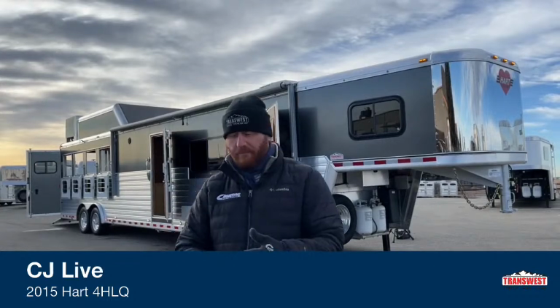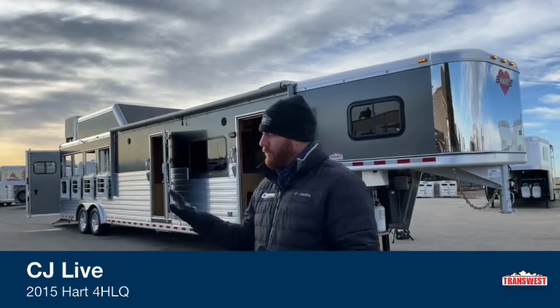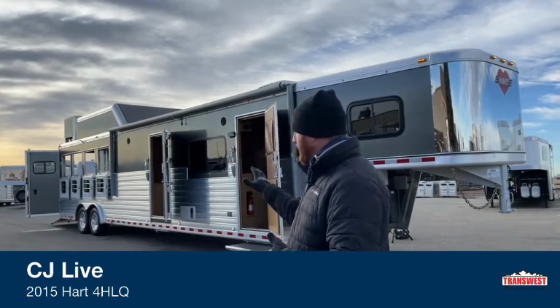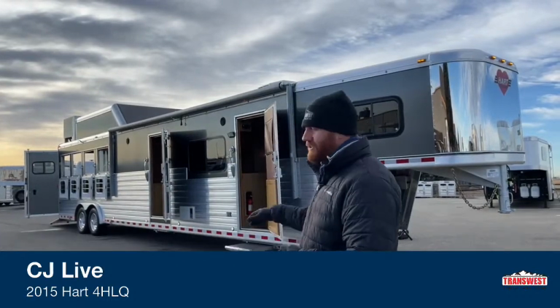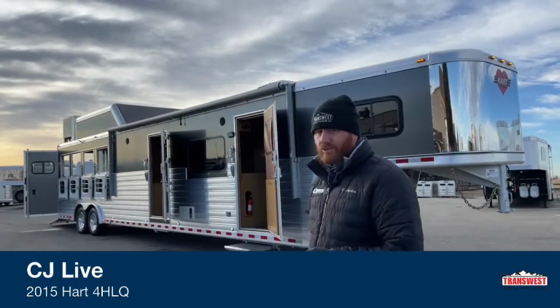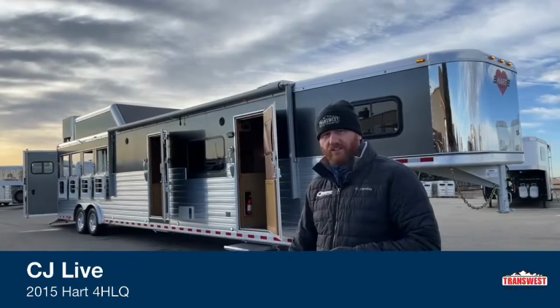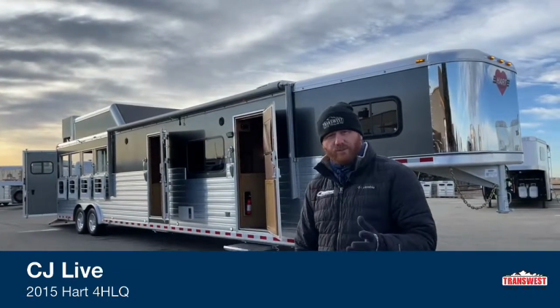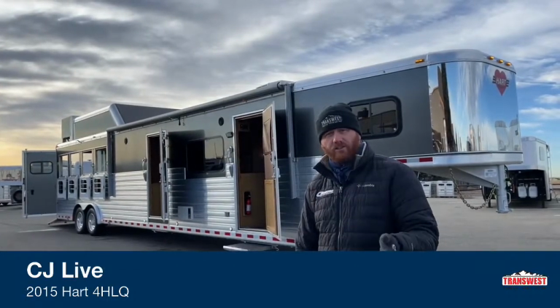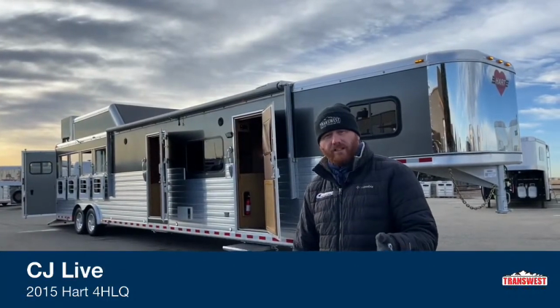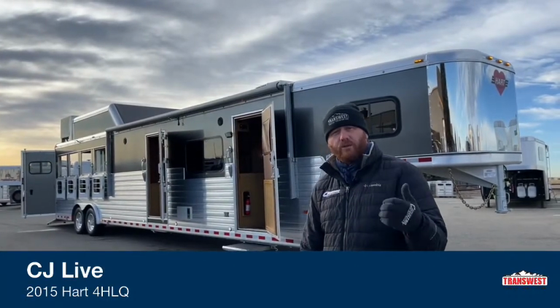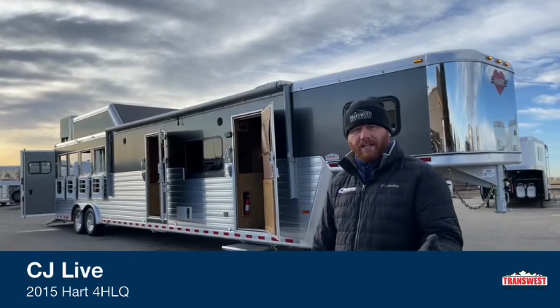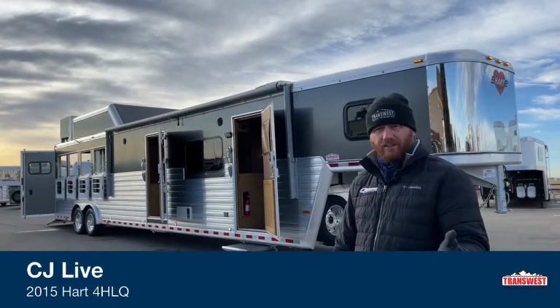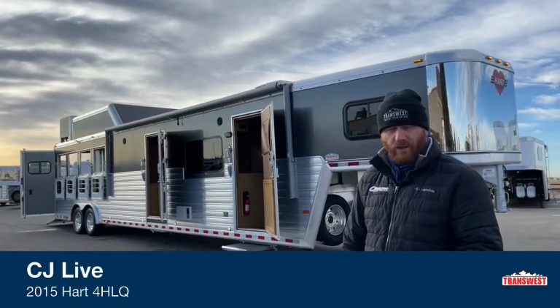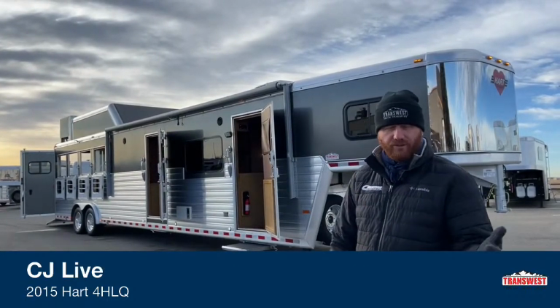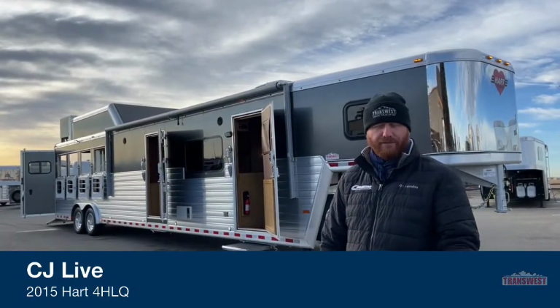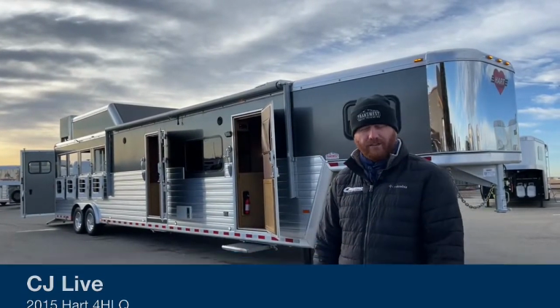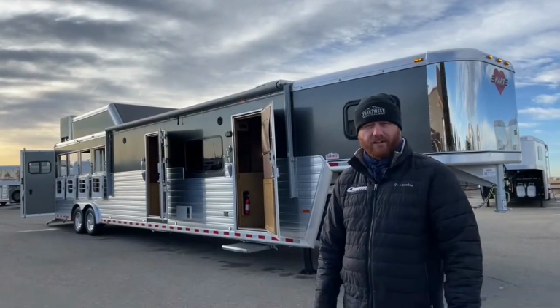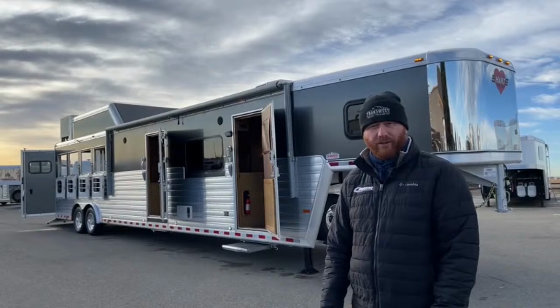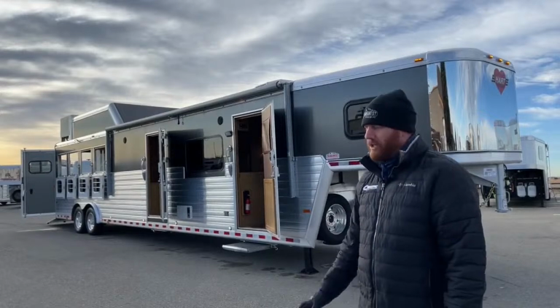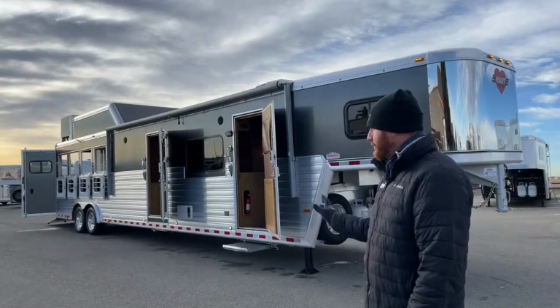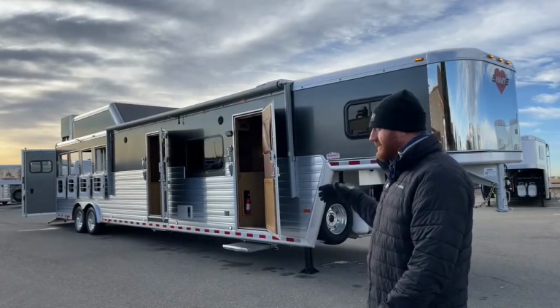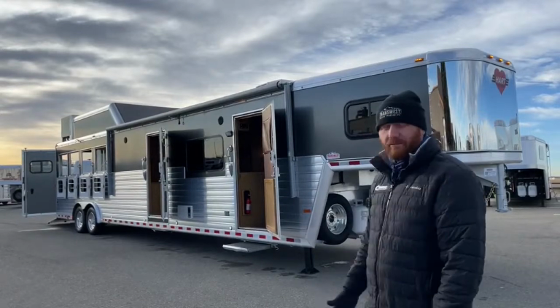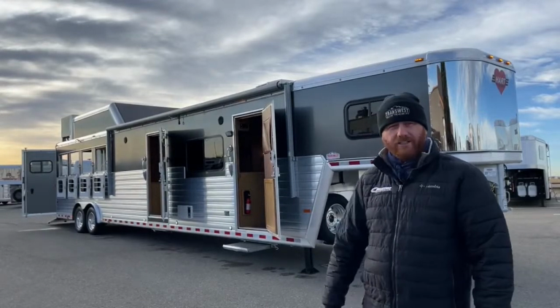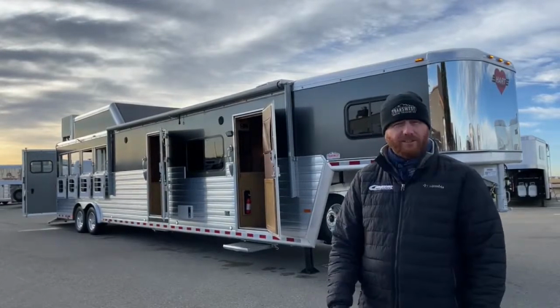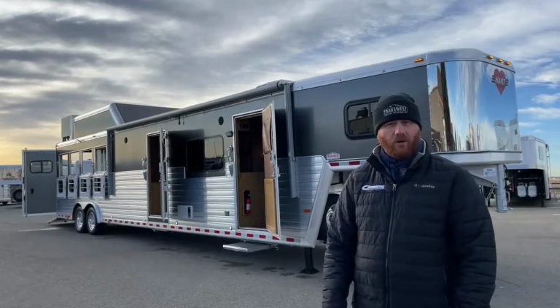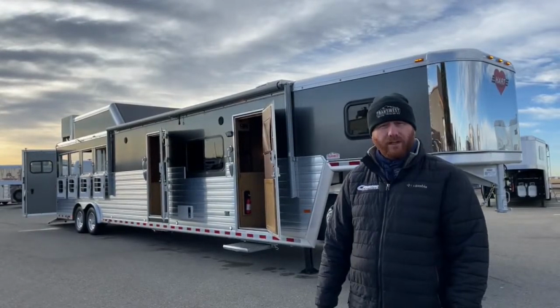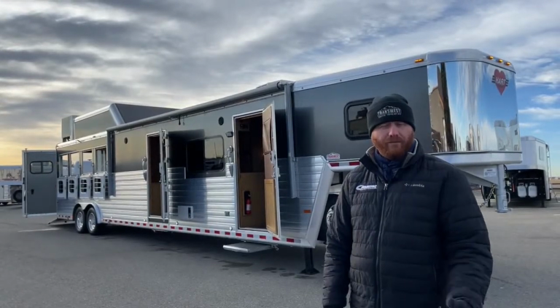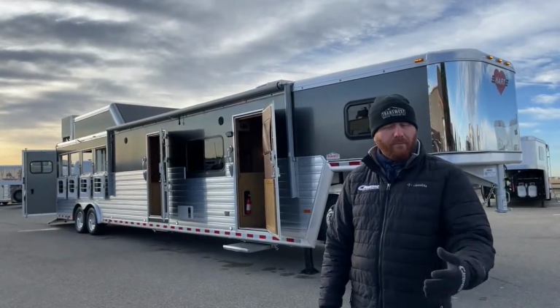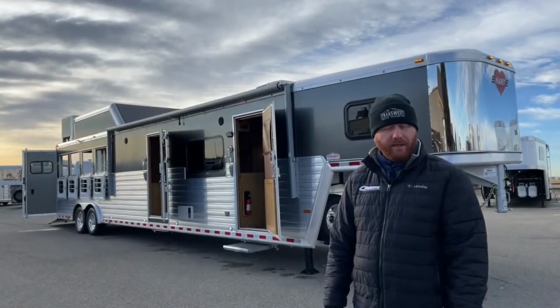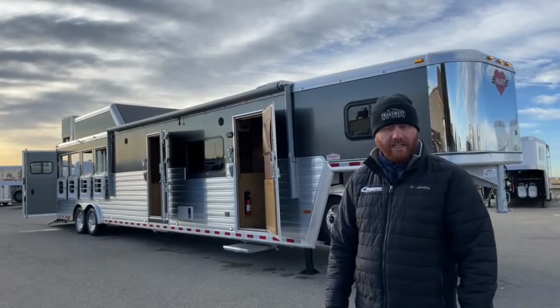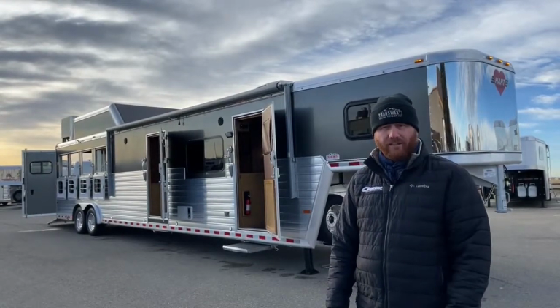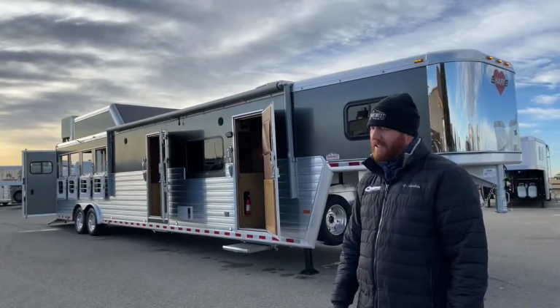When we bring in these used trailers, we do take trade-ins. We do buy trailers as well. So if you have some trailers sitting around you want to turn into cash, give us a call. We'll offer you a buy bid on that trailer itself.